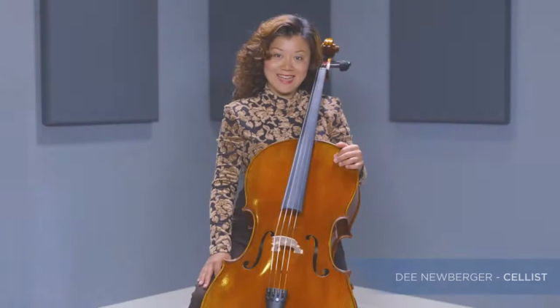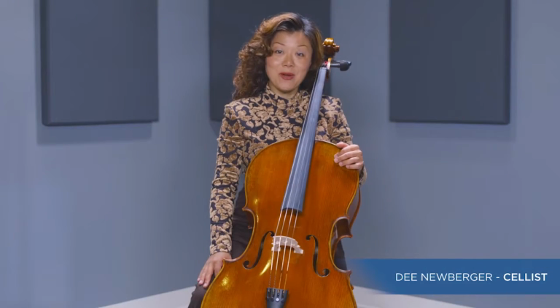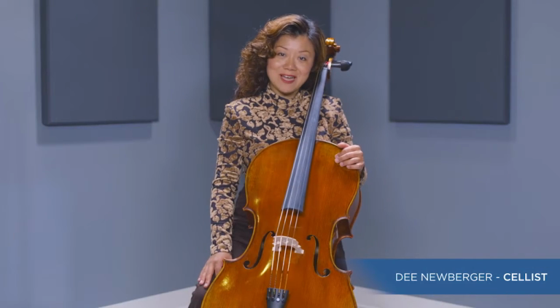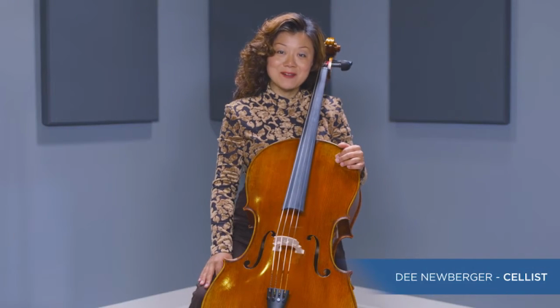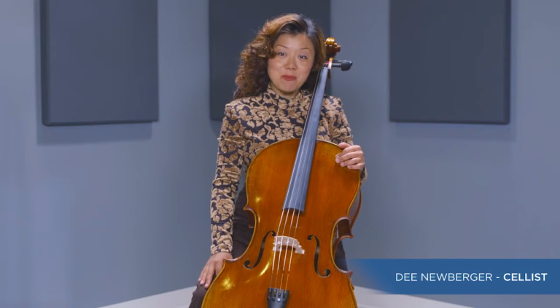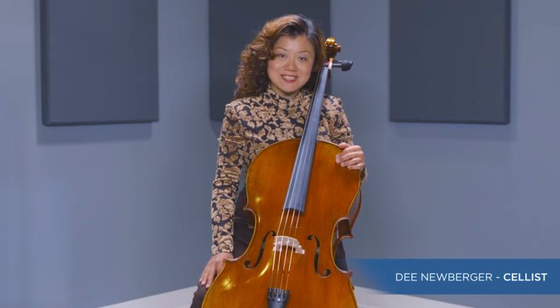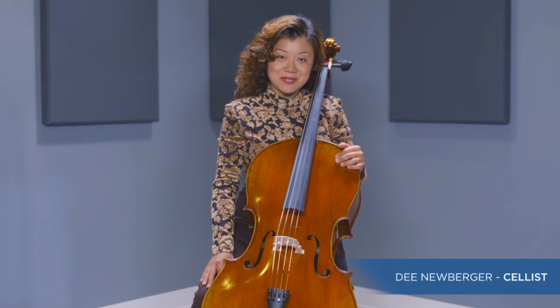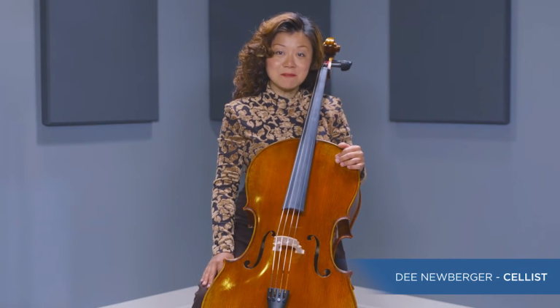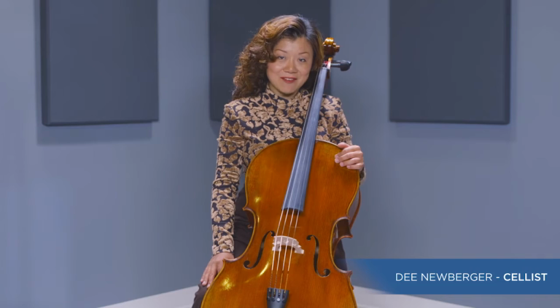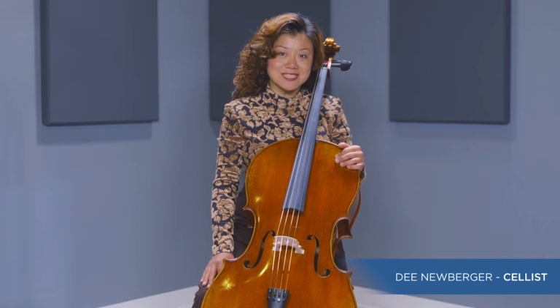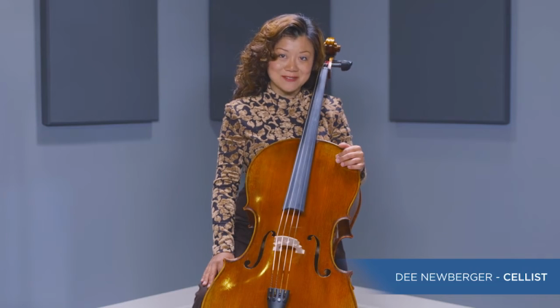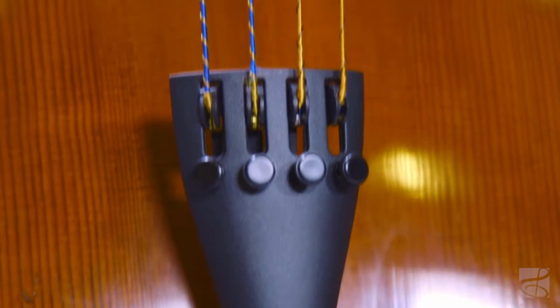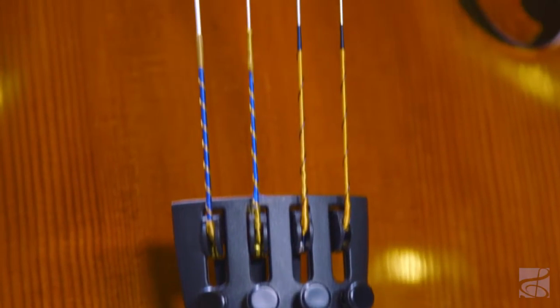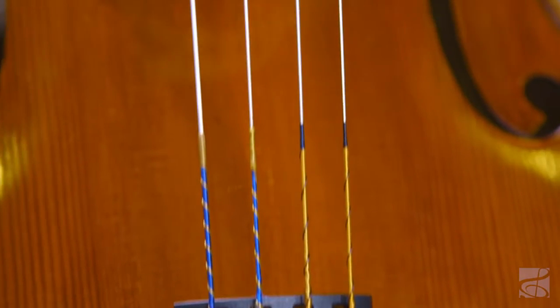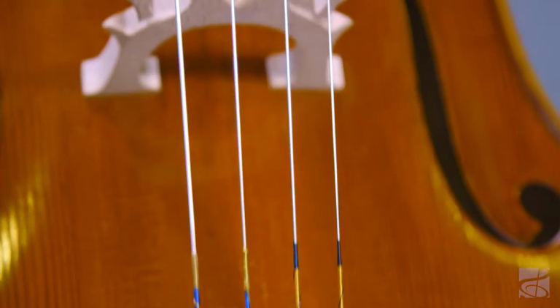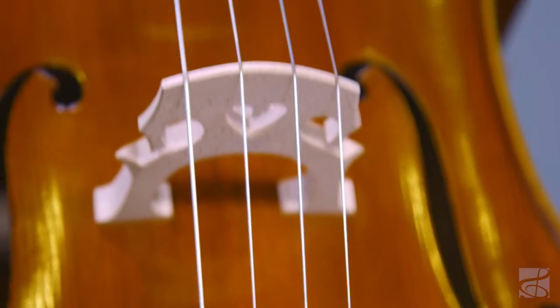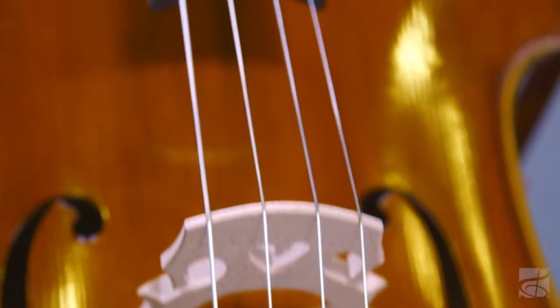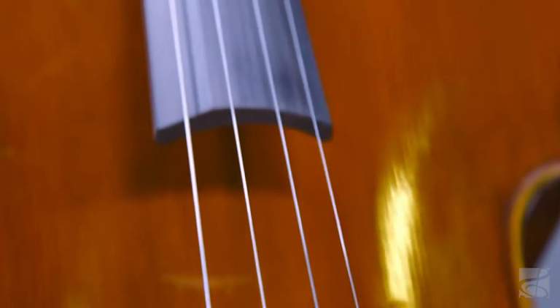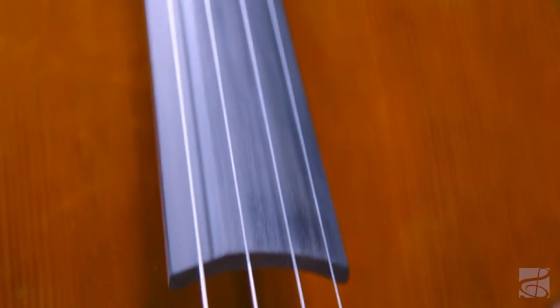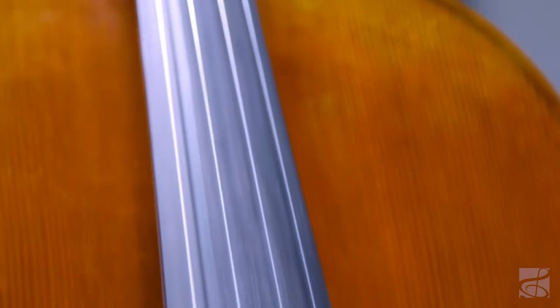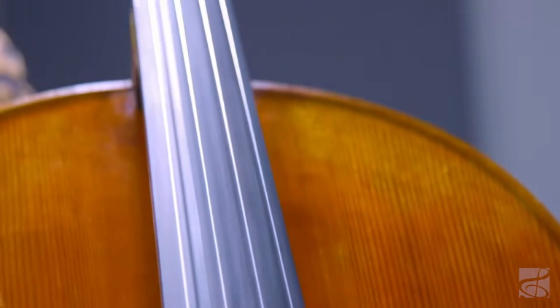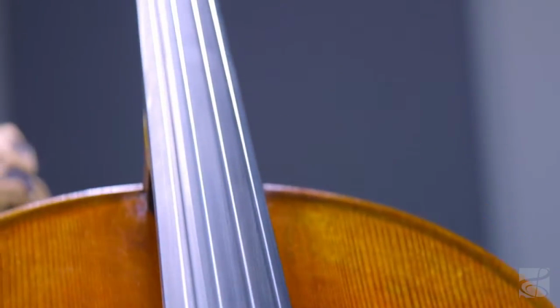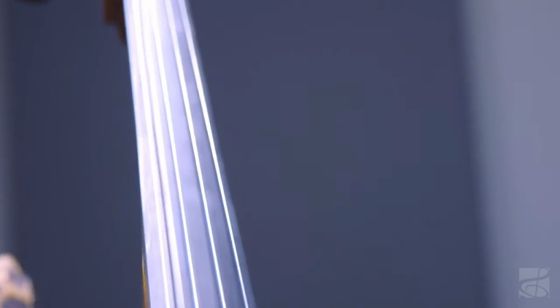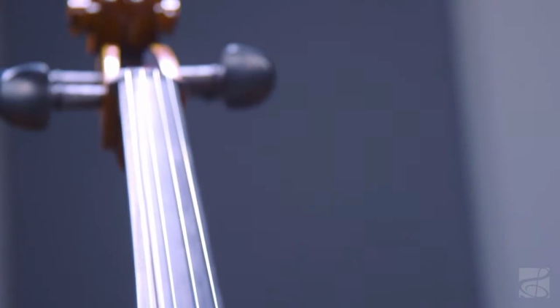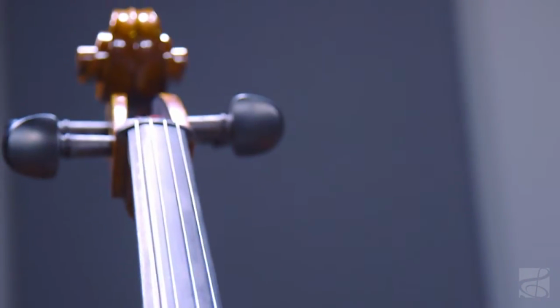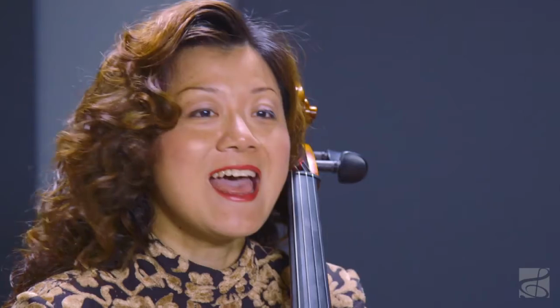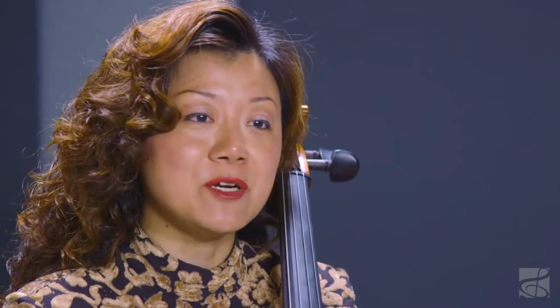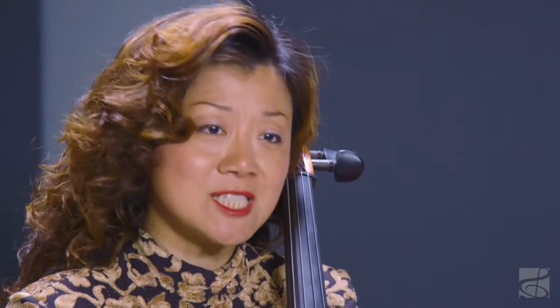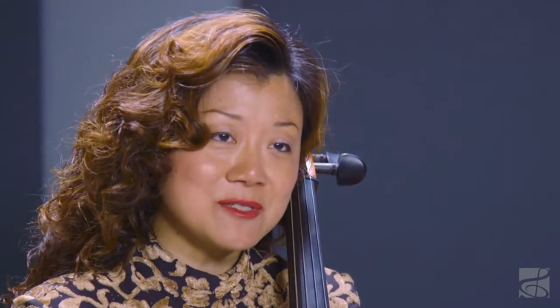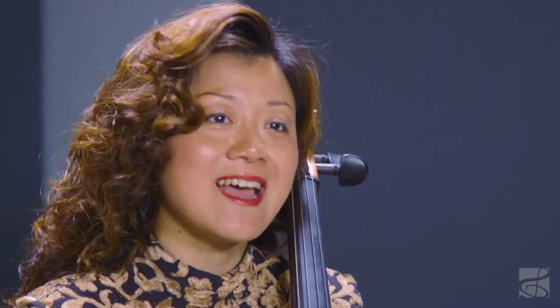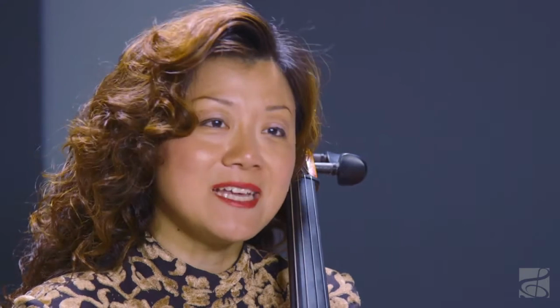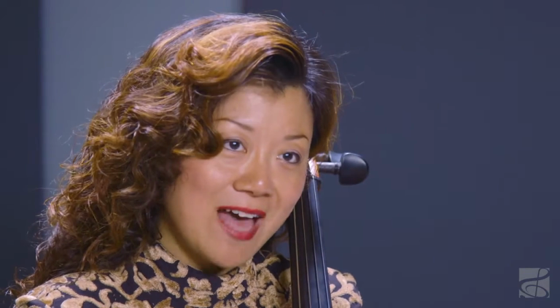Today, we are going to talk about the Strobel Master Series MC500 Cello. Strobel offers premium quality hand-crafted stringed instruments using traditional manufacturing techniques that produce exceptional sound at amazing value.